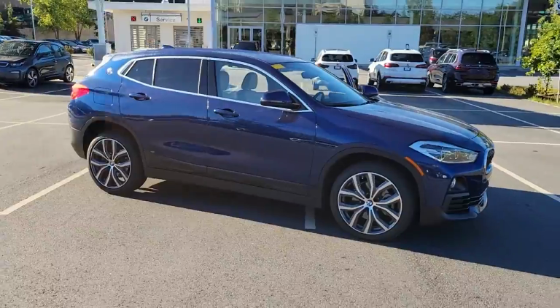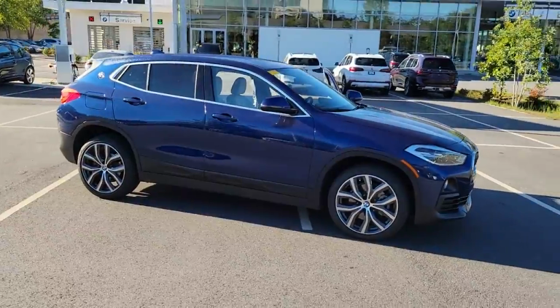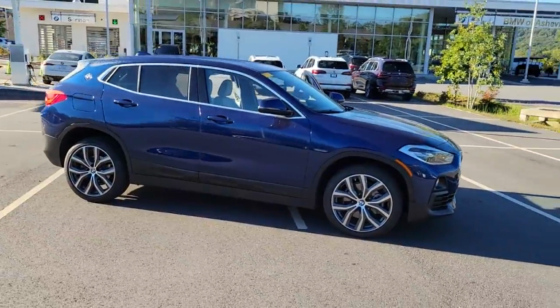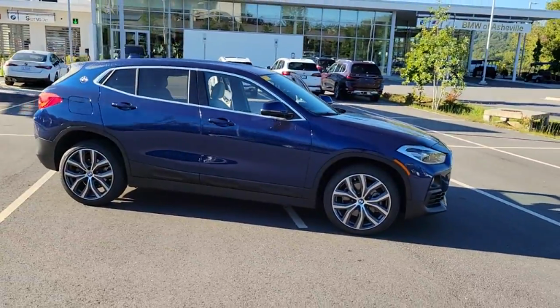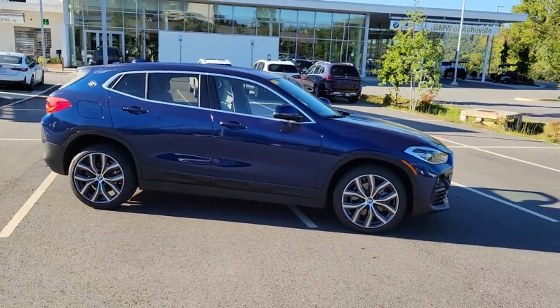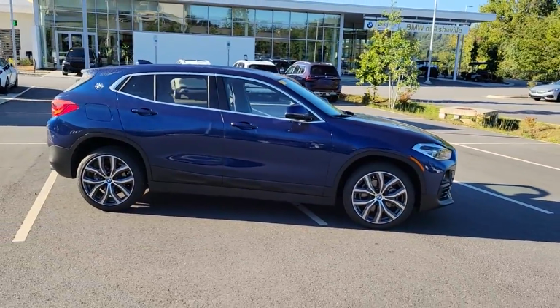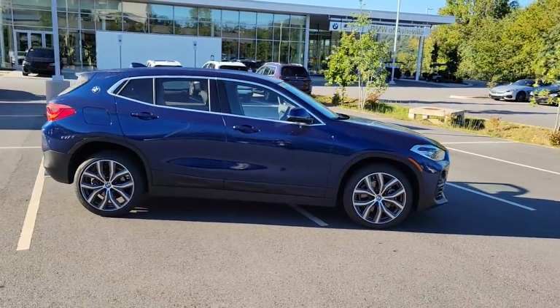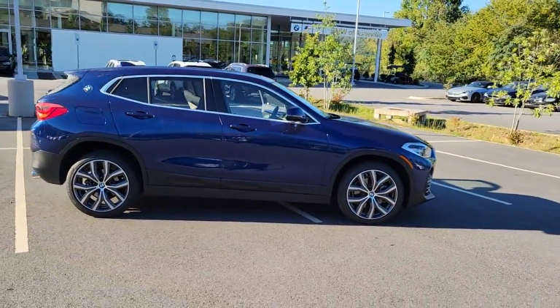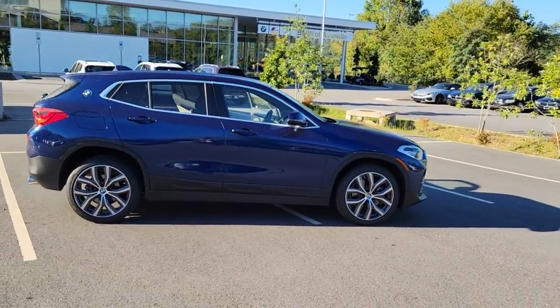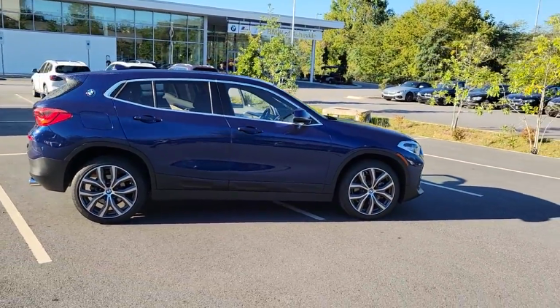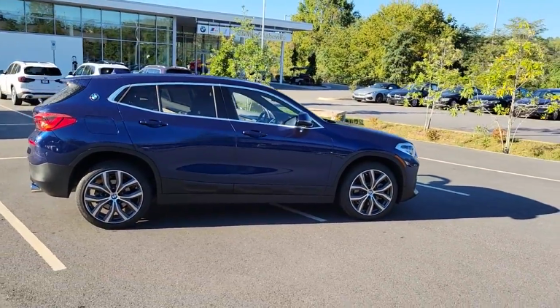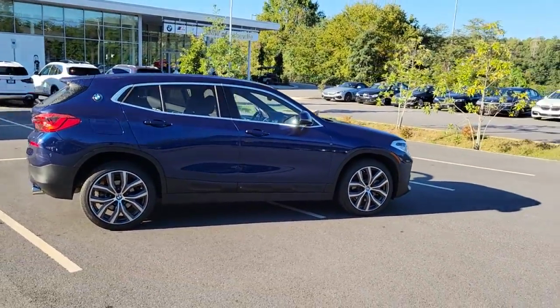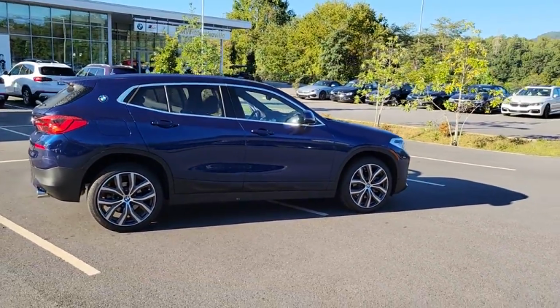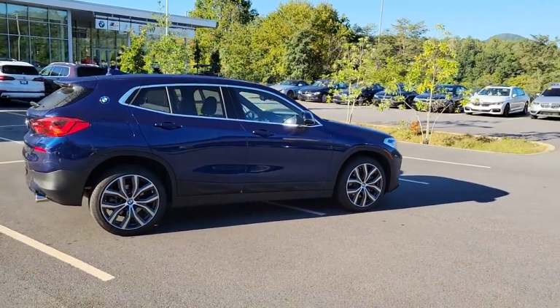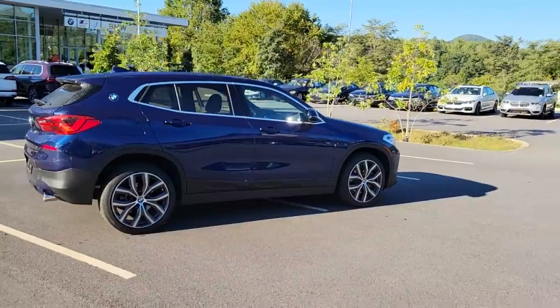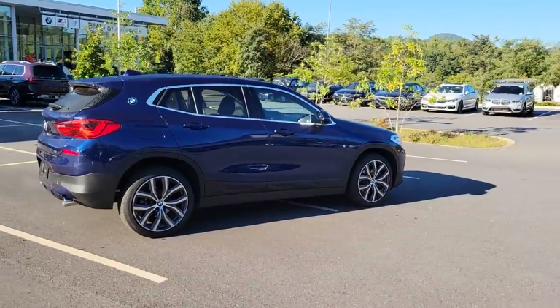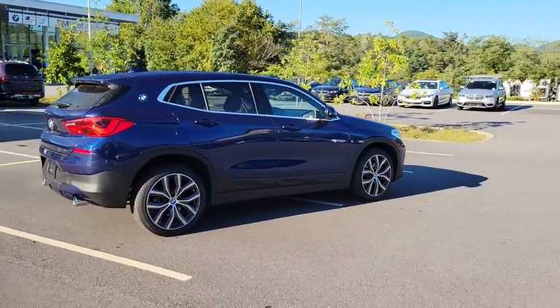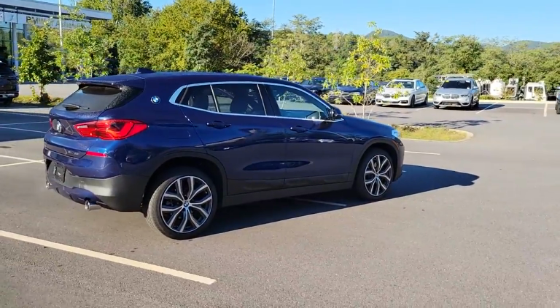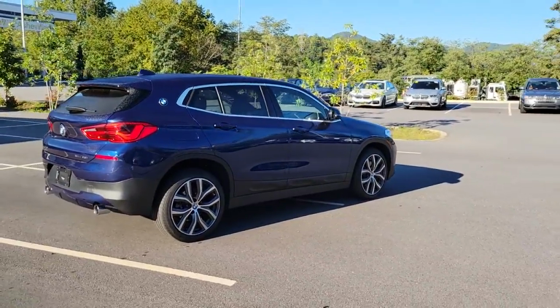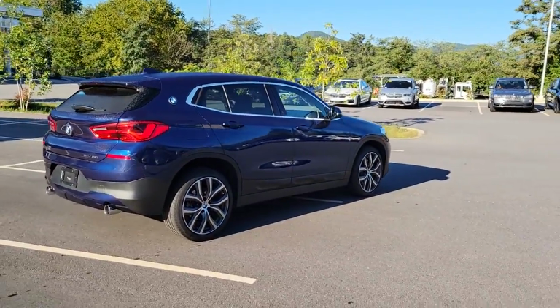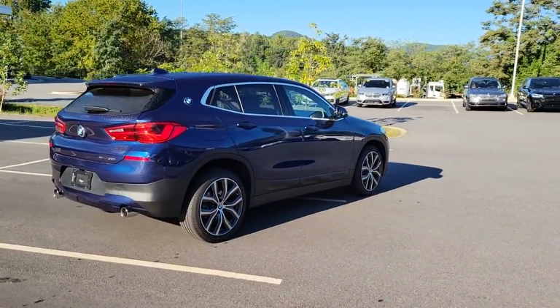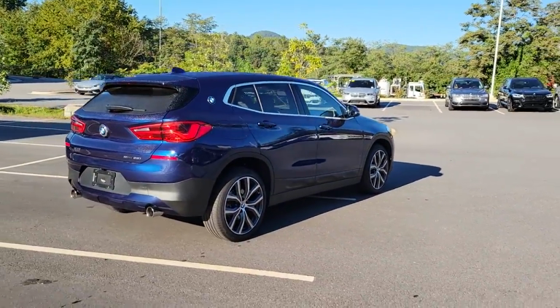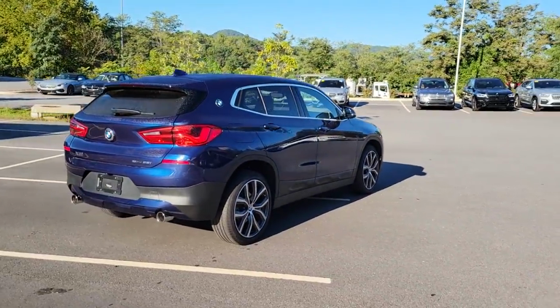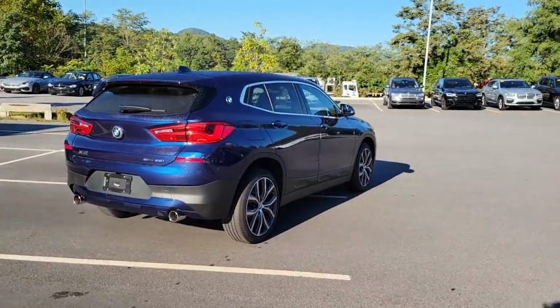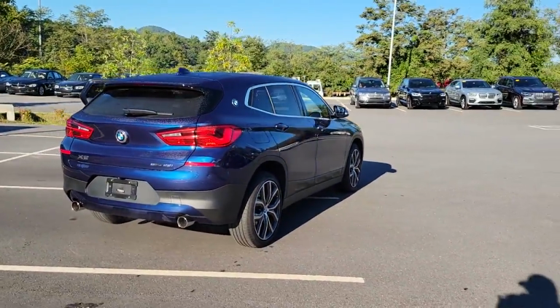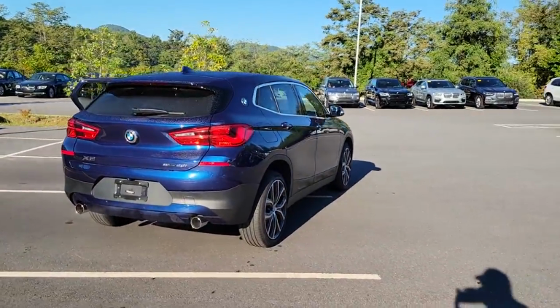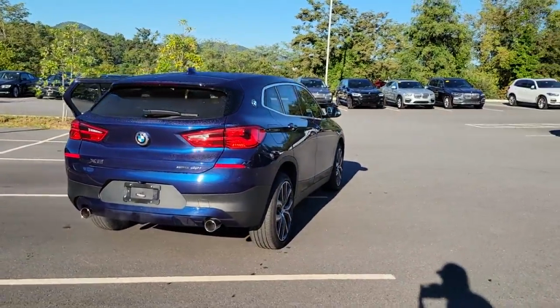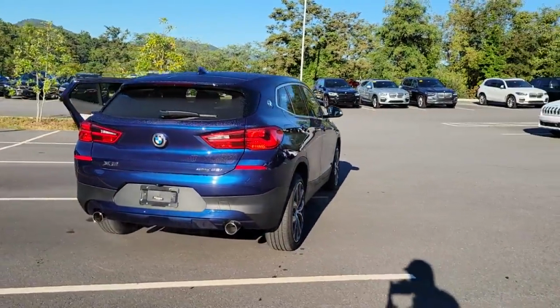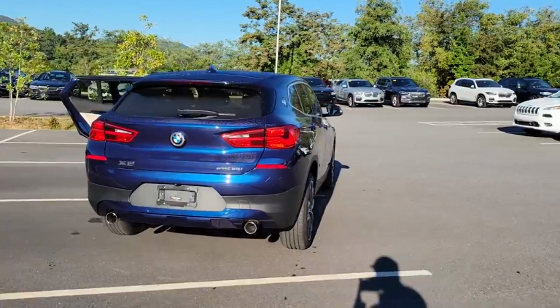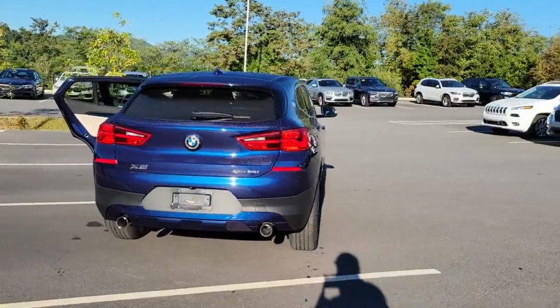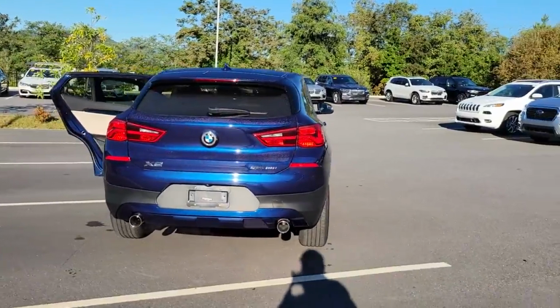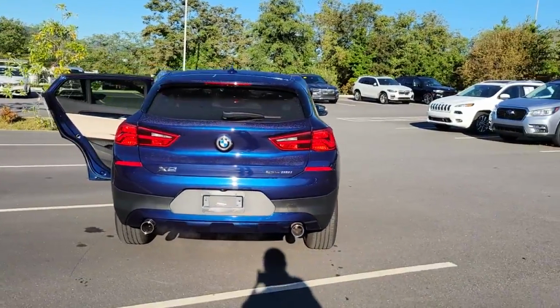Get a feel for the 2018 BMW X2. This vehicle is an outstanding buy with fewer than 25,000 miles on the odometer.